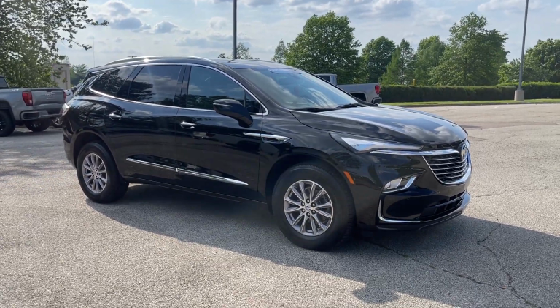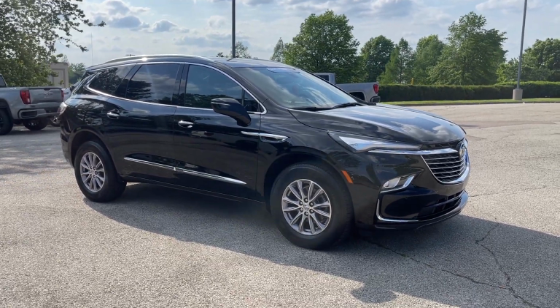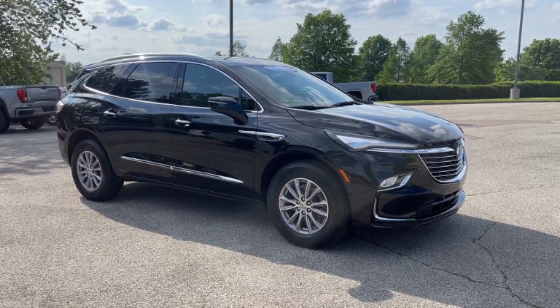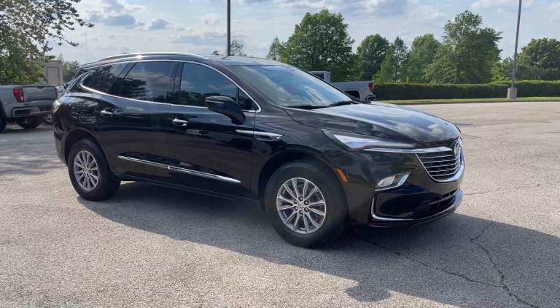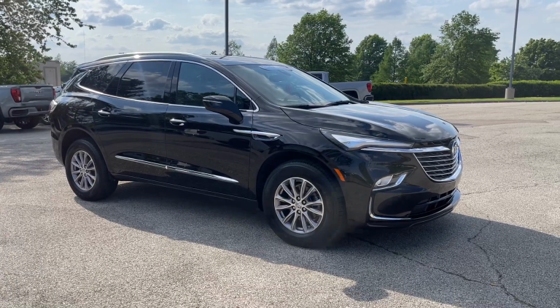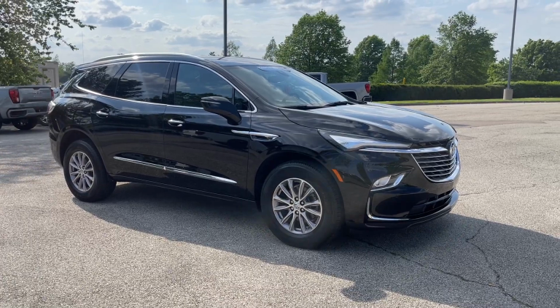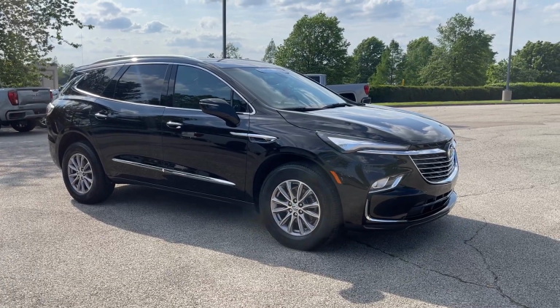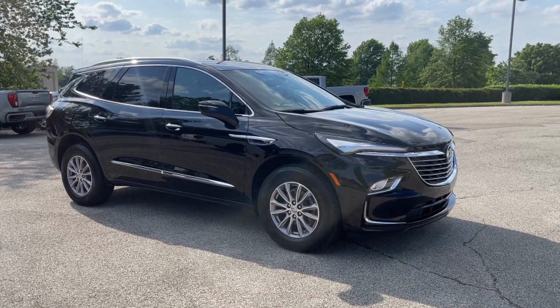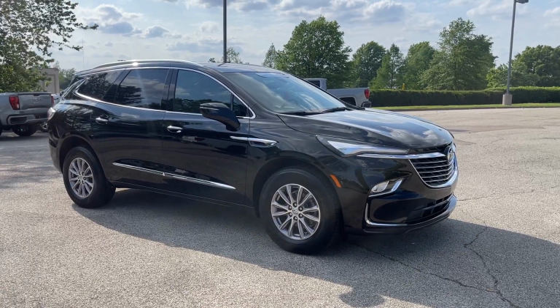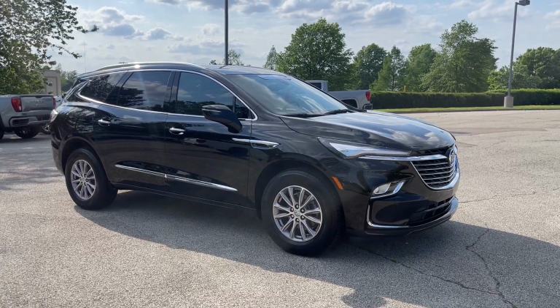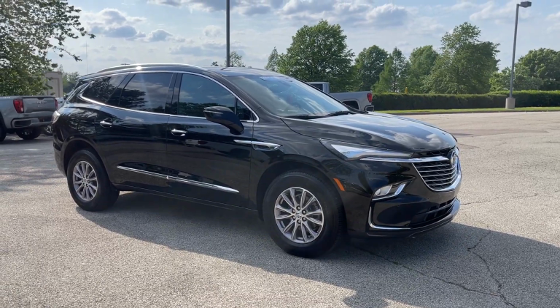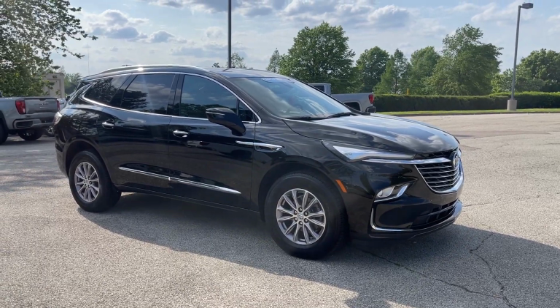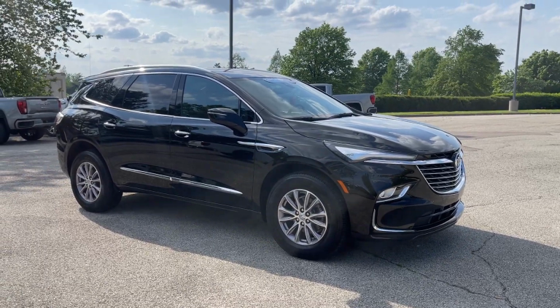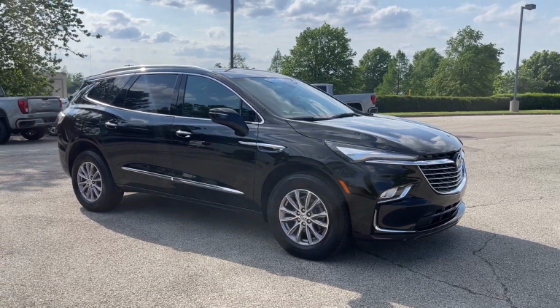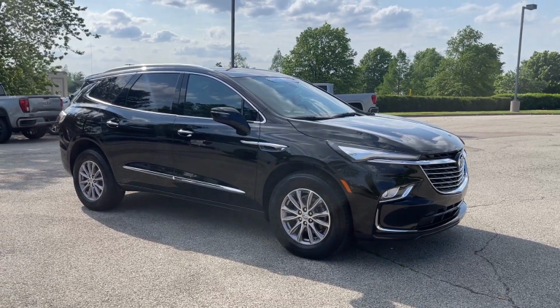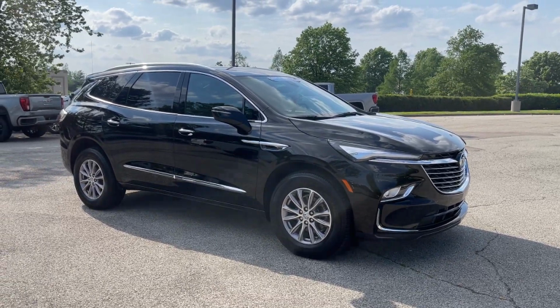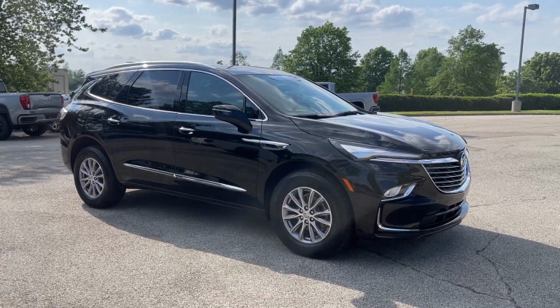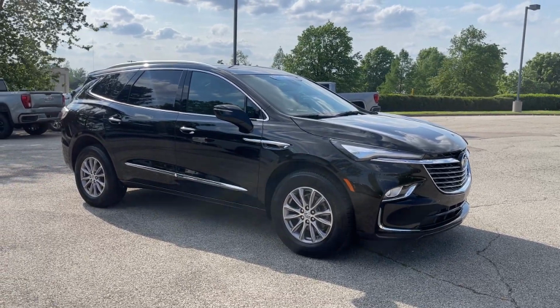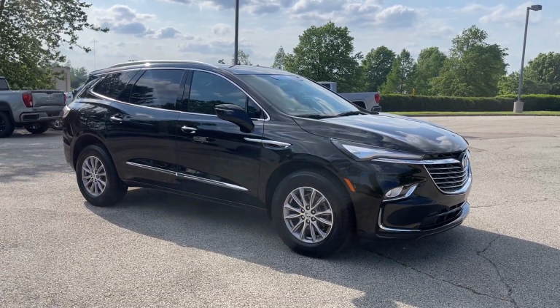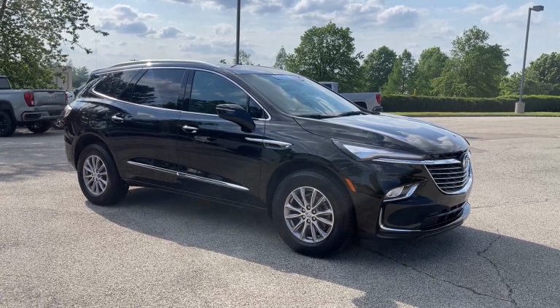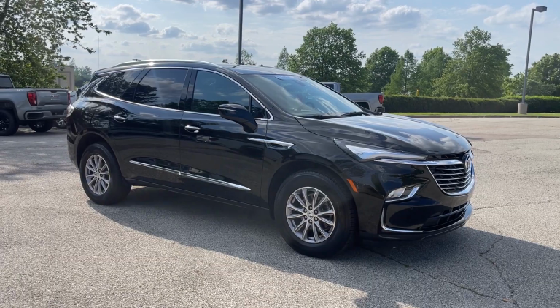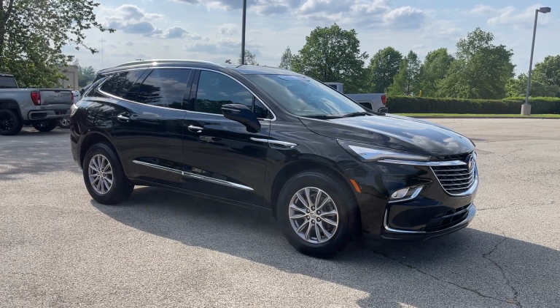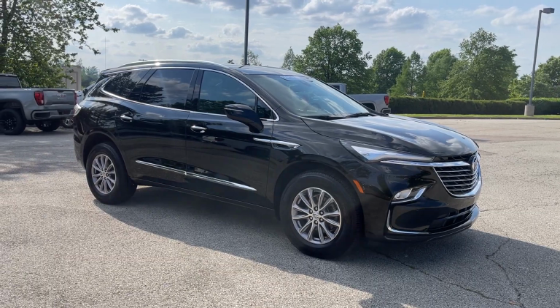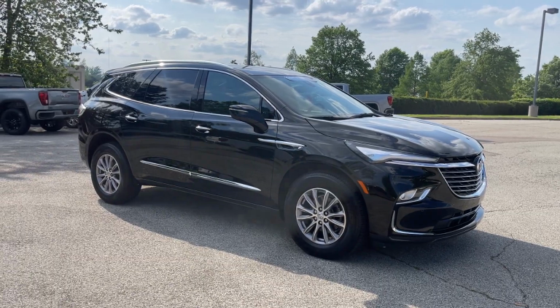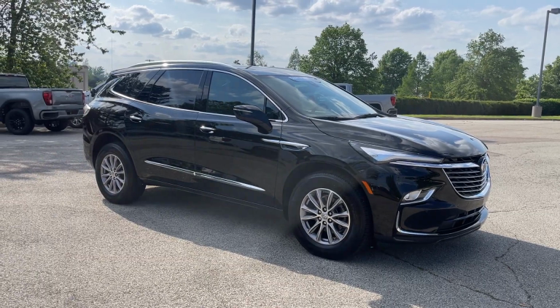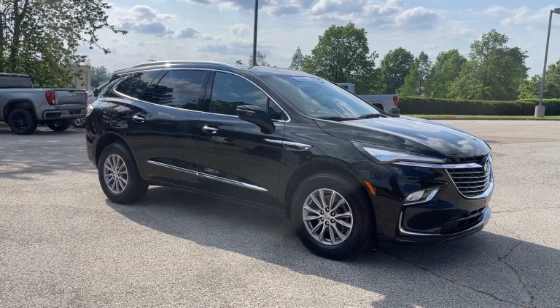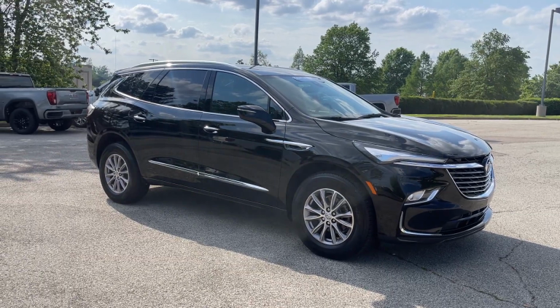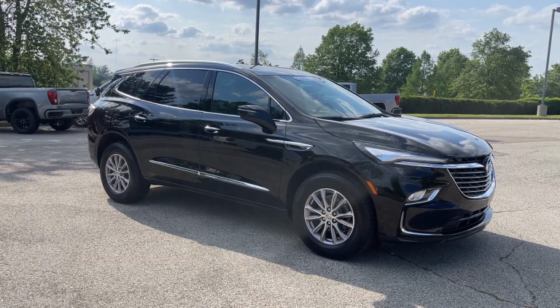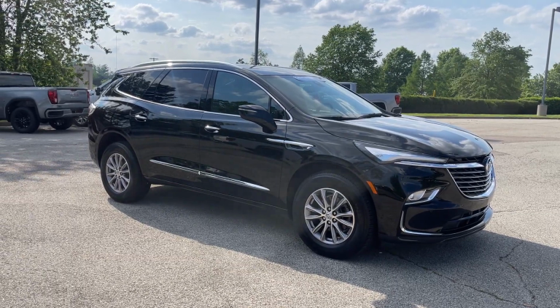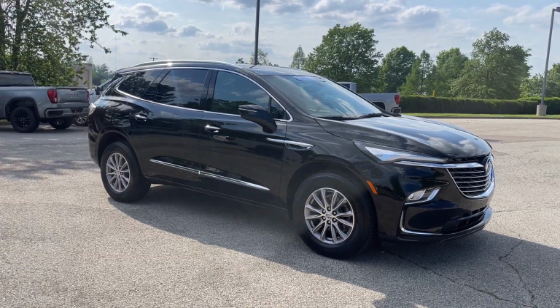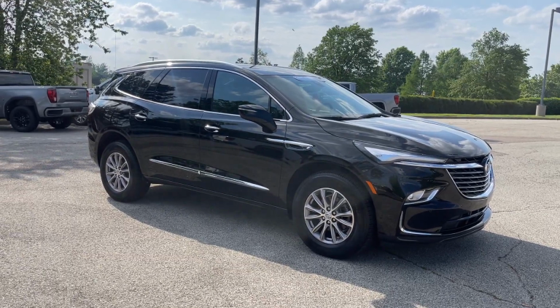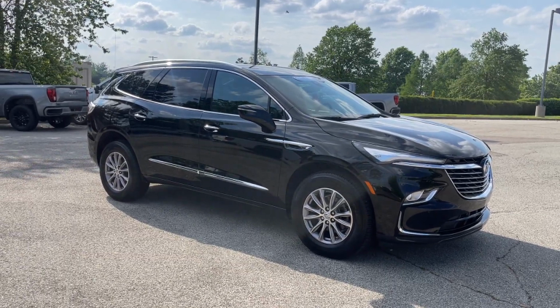Folks, come on down, take it for a spin — you're going to love it. We're located at 8500 Highway 64 in Bartlett. Give us a call at 901-333-8000.